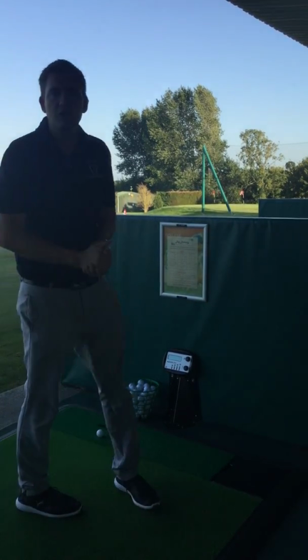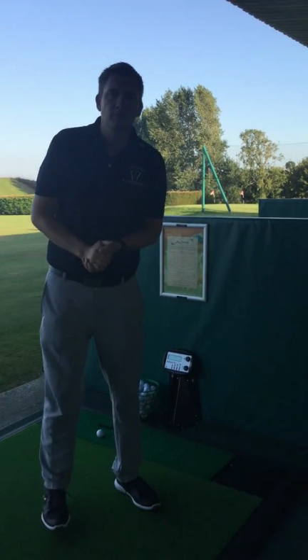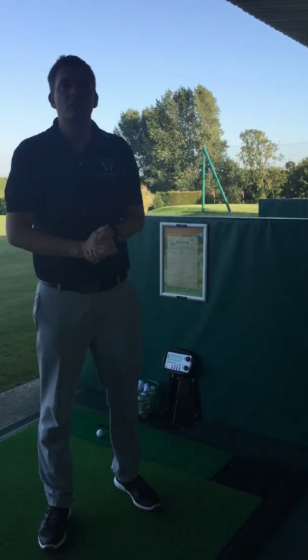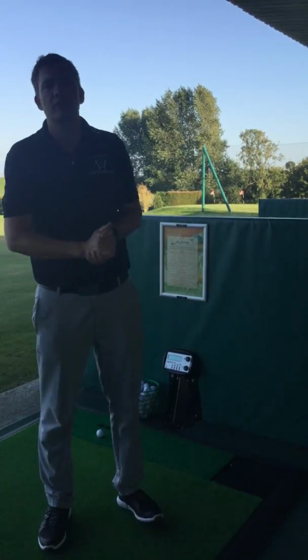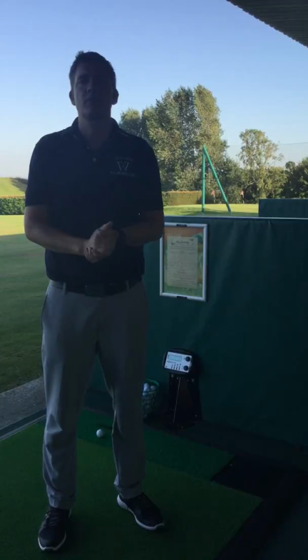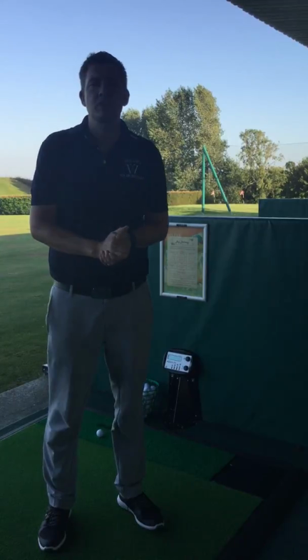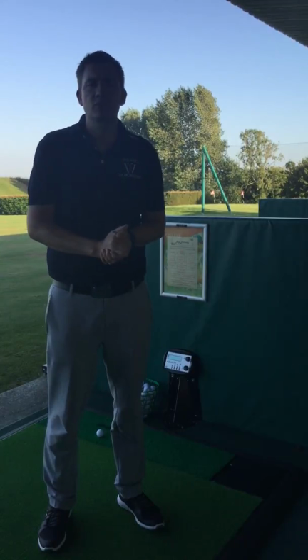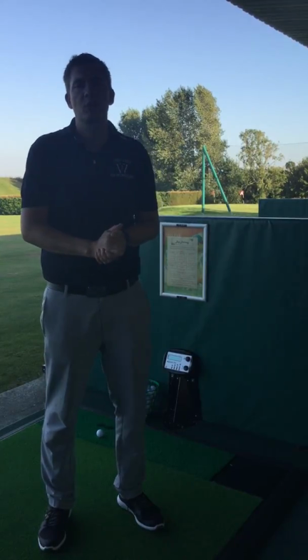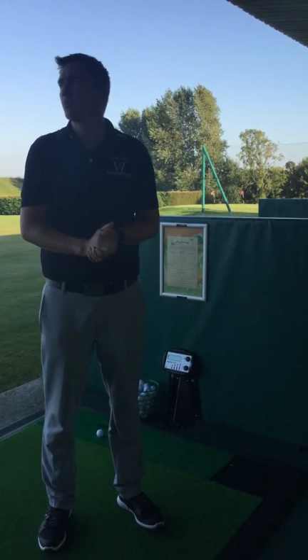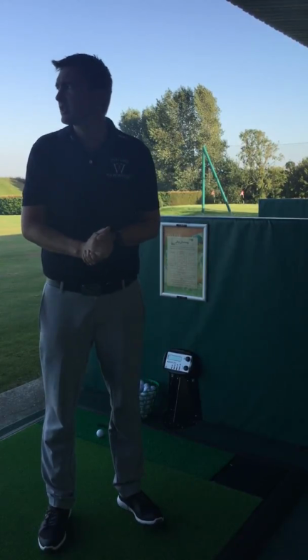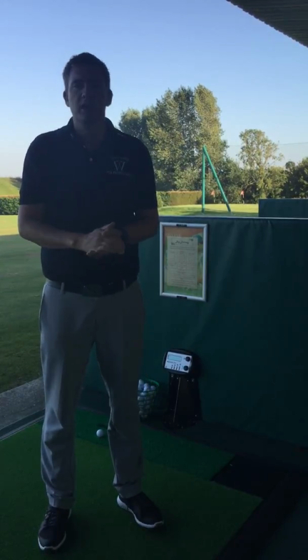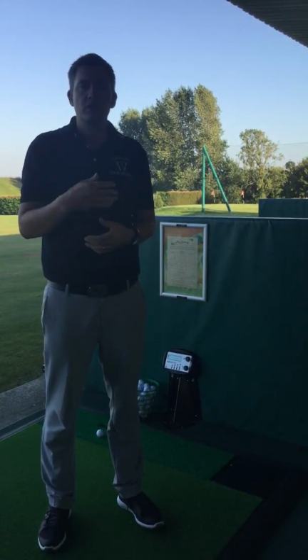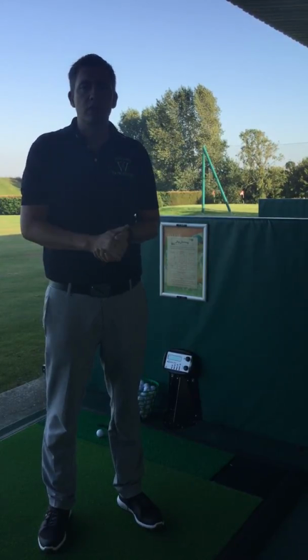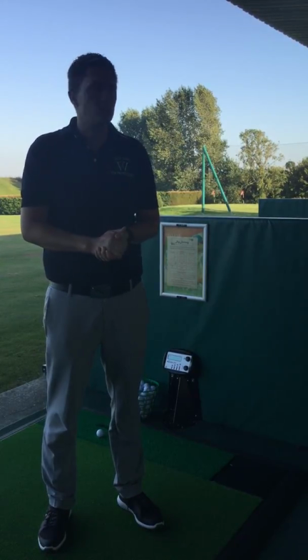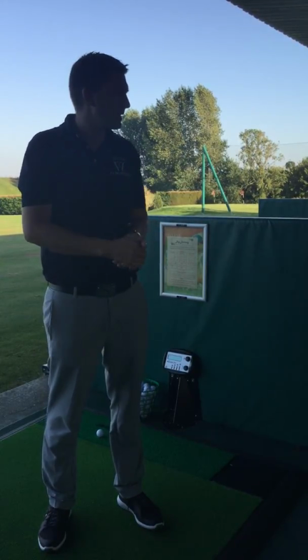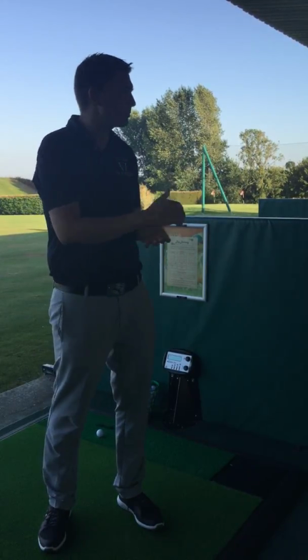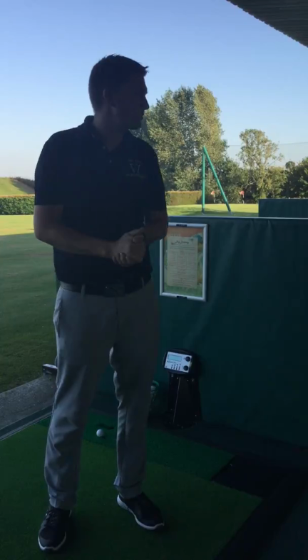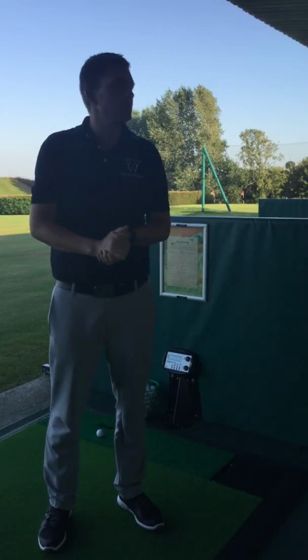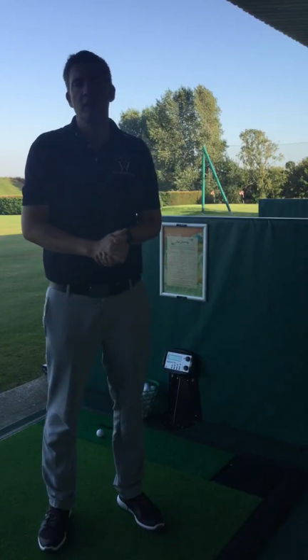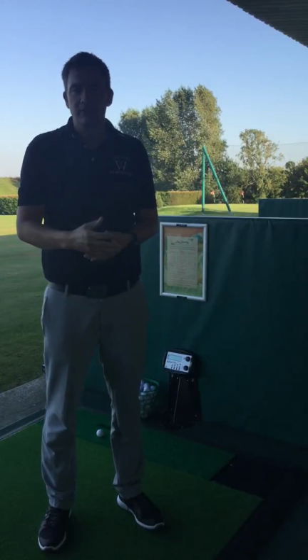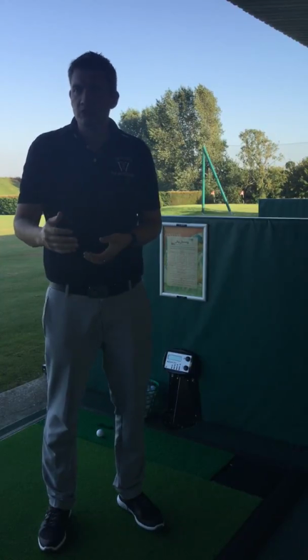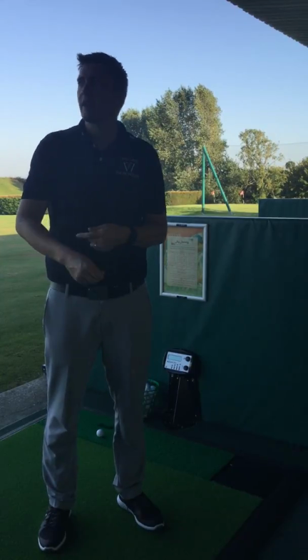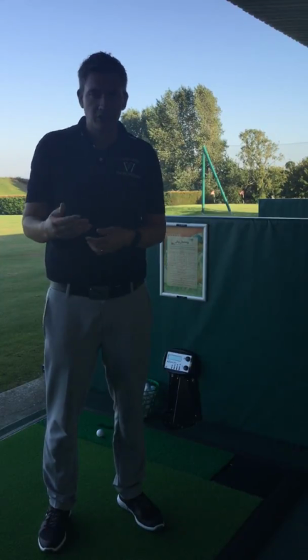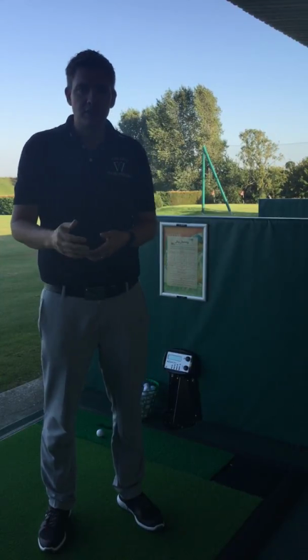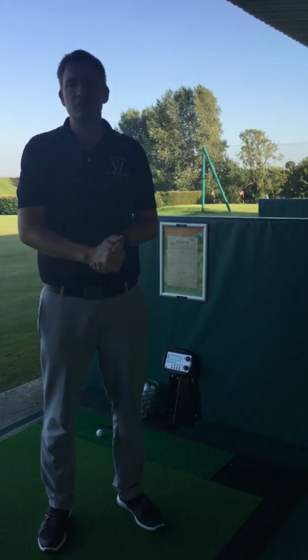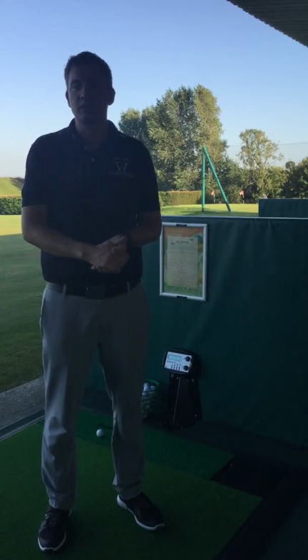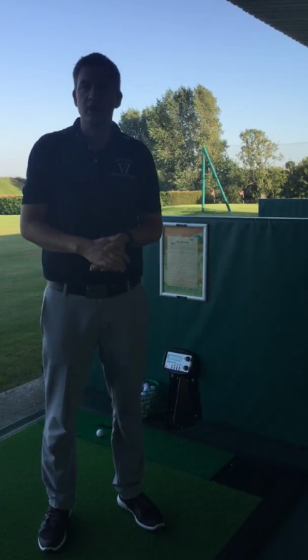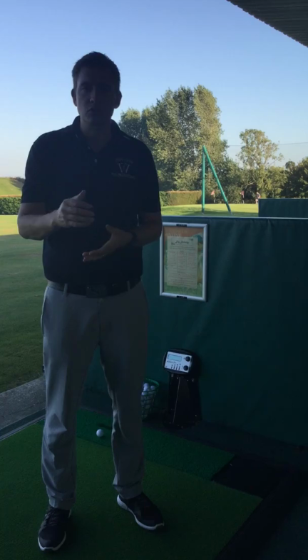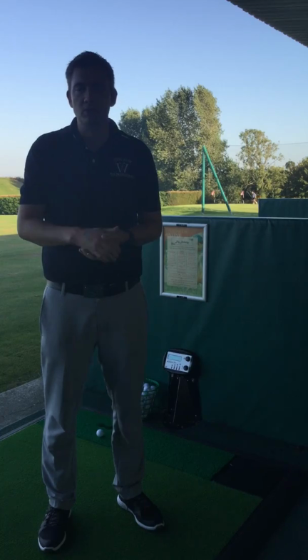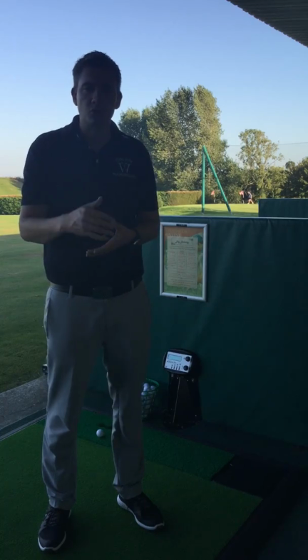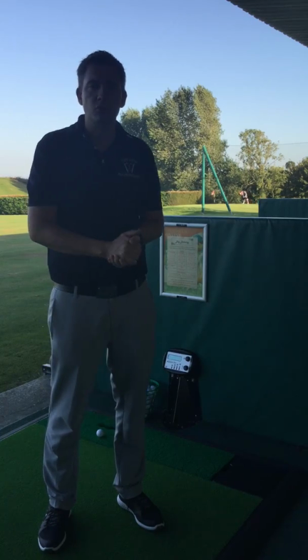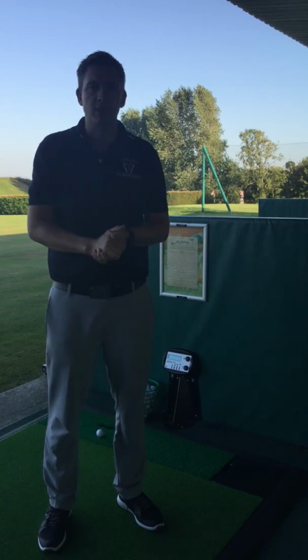Good evening, my name is Stephen Davis. I'm an advanced PGA professional here at Westridge Golf Centre. I just wanted to talk to you tonight about our Top Tracer range system. I've had a few questions about the accuracy of the system and how it works, so I'm going to talk you through that now.